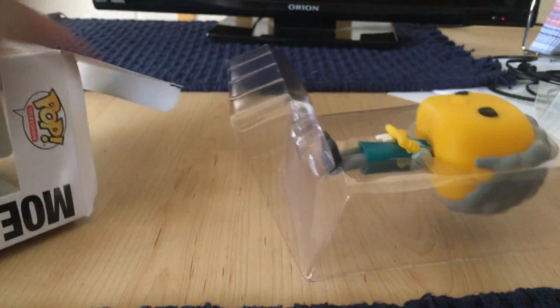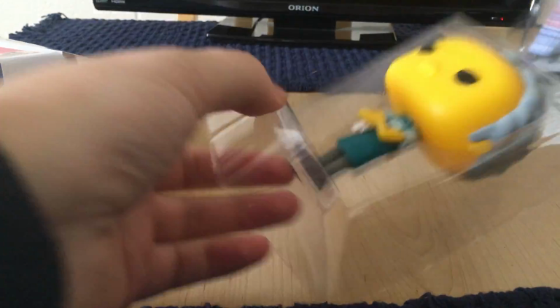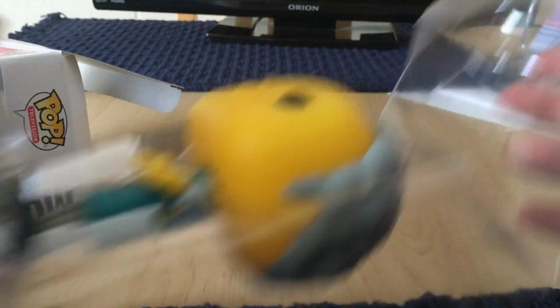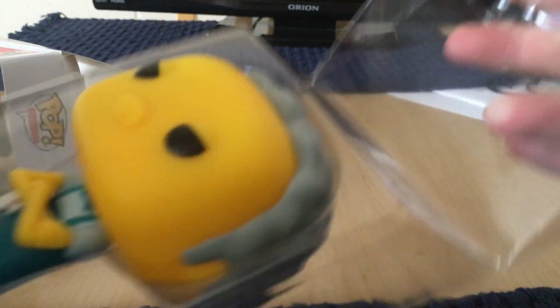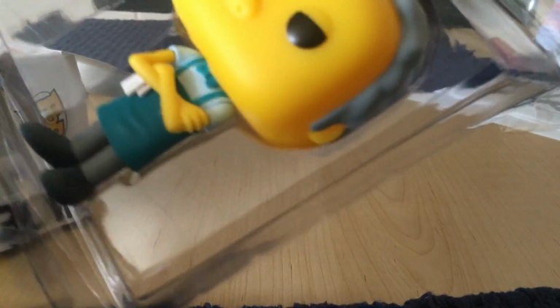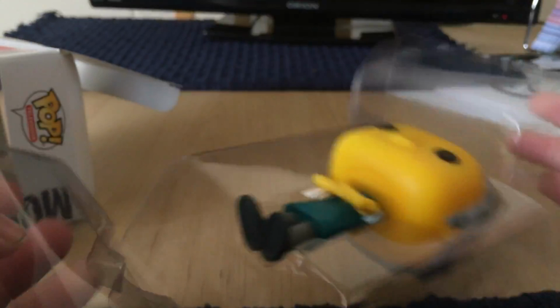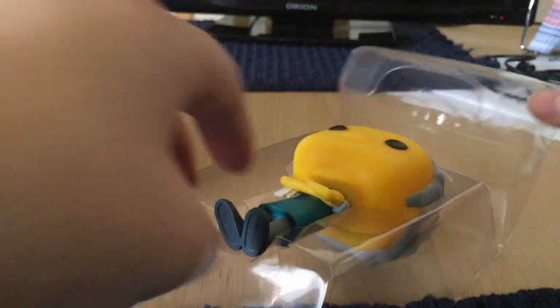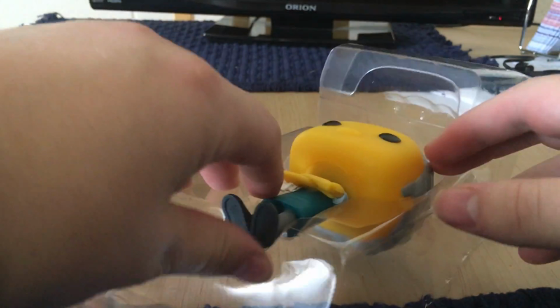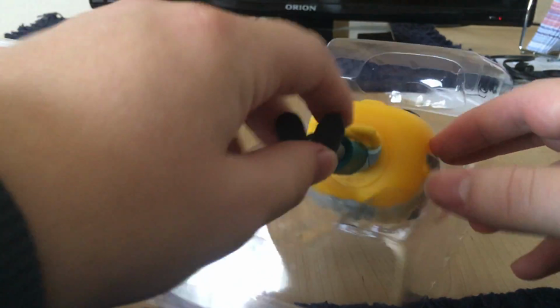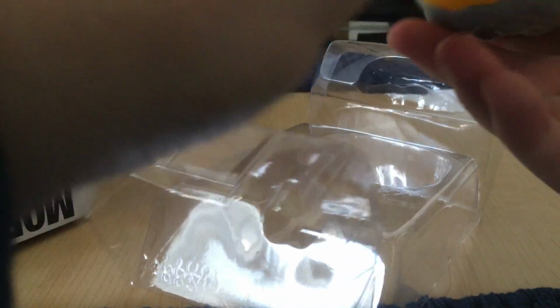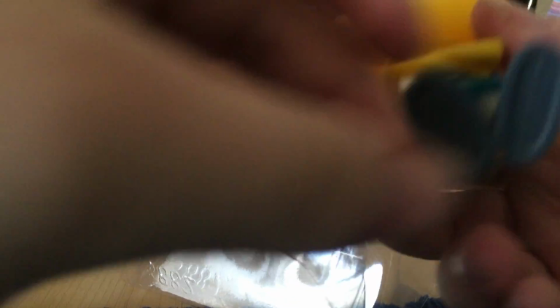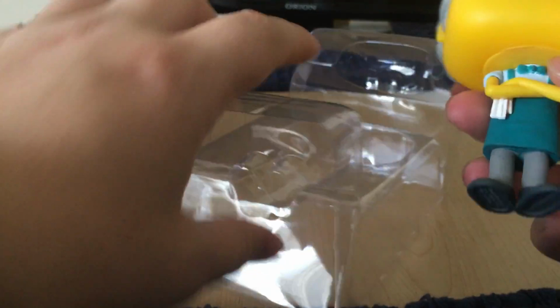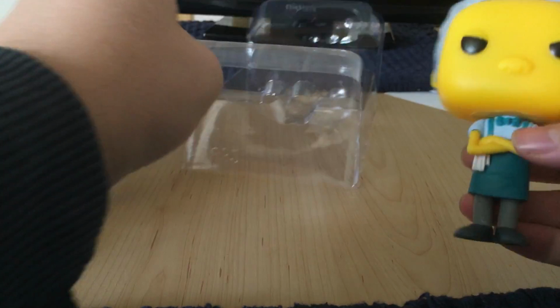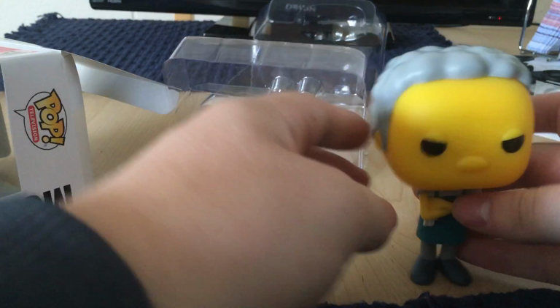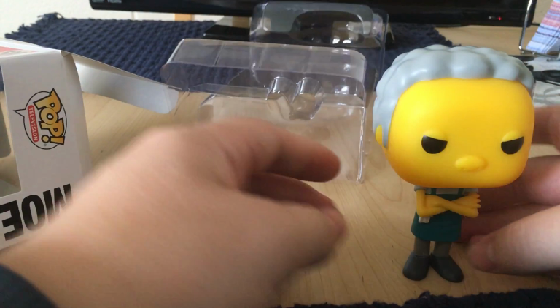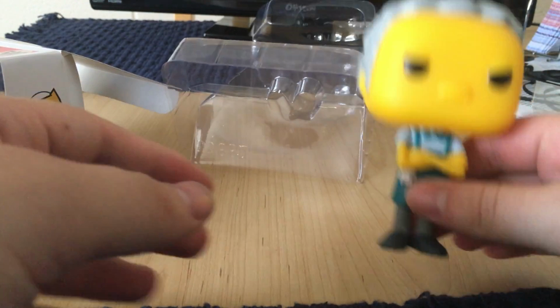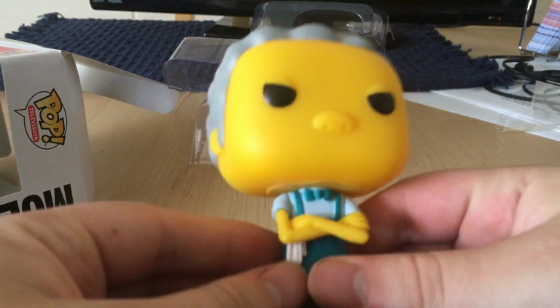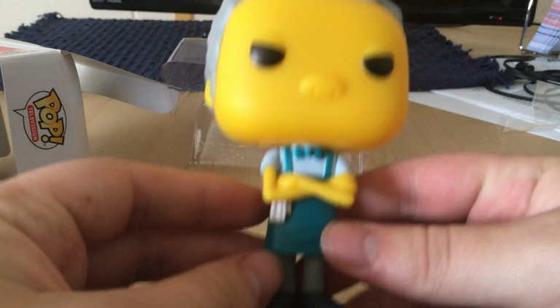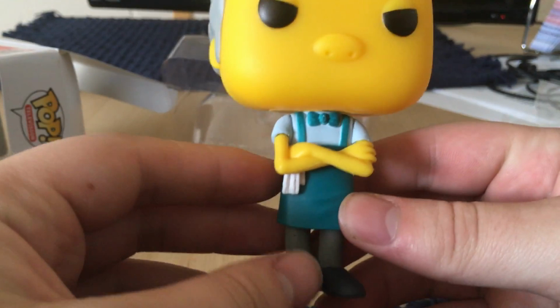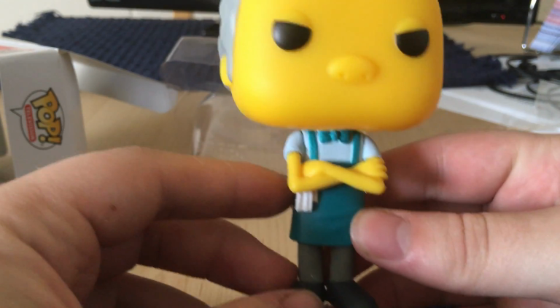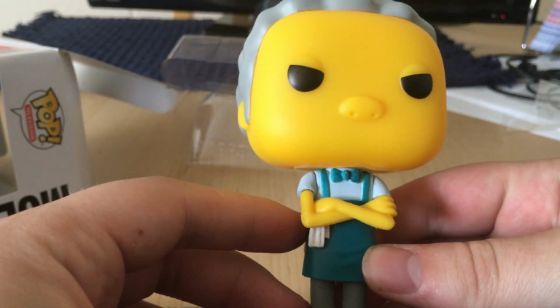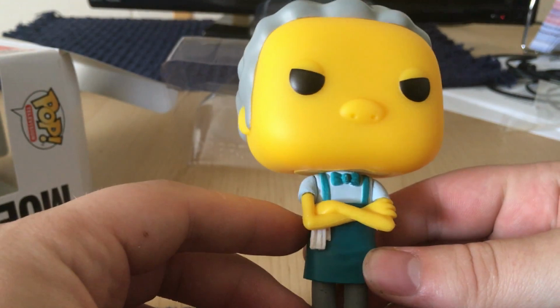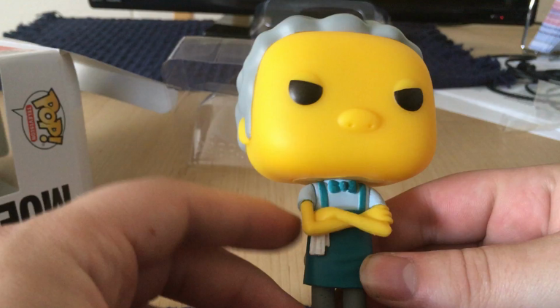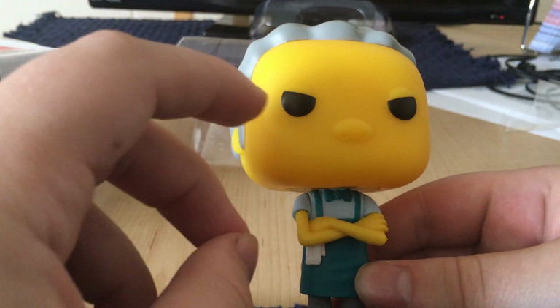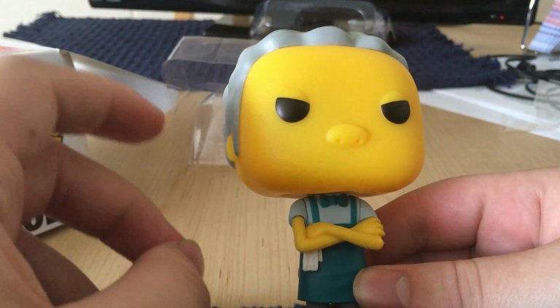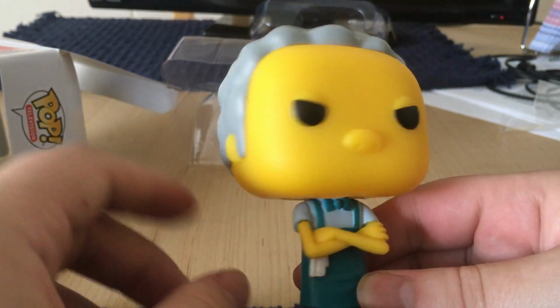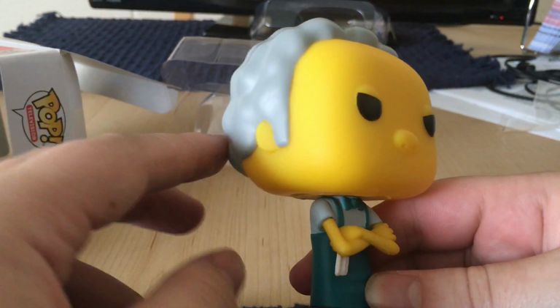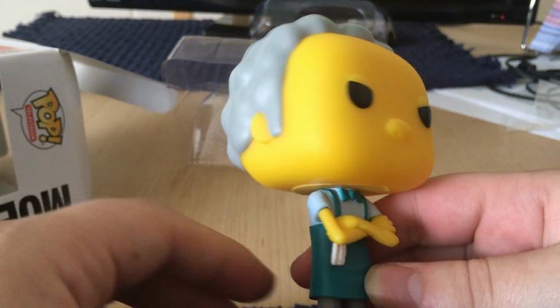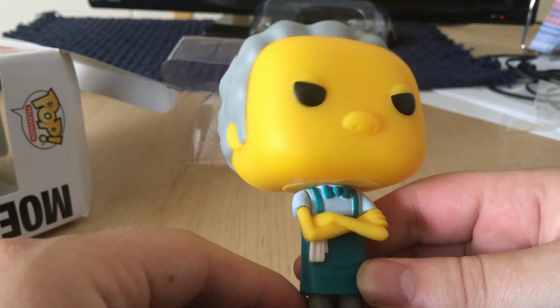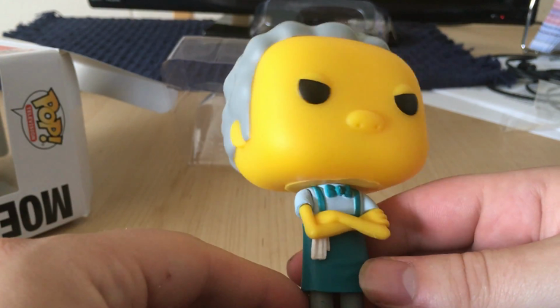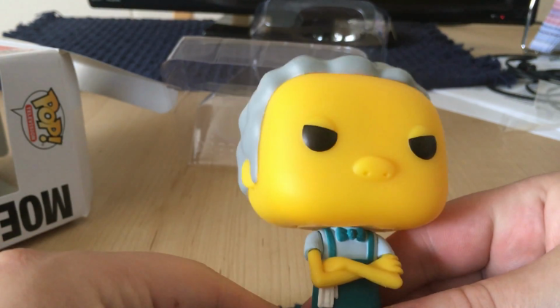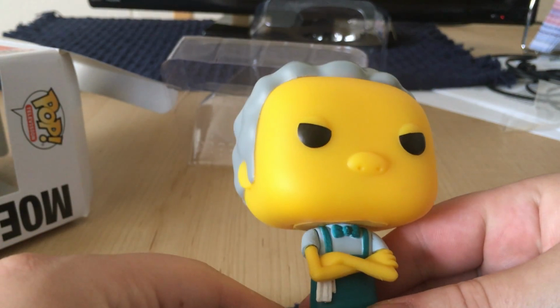He does not have prongs on these, so that's the sad part, but he does stand up on his own. And that's pretty much him. Good details with the eyes and his hair — obviously it's great because he is an old man.